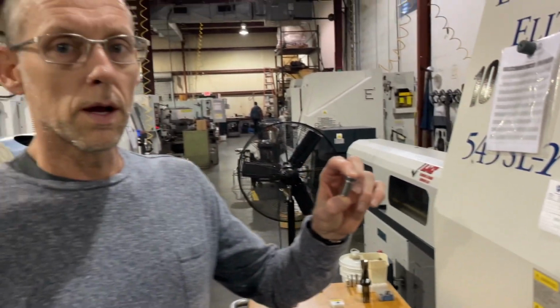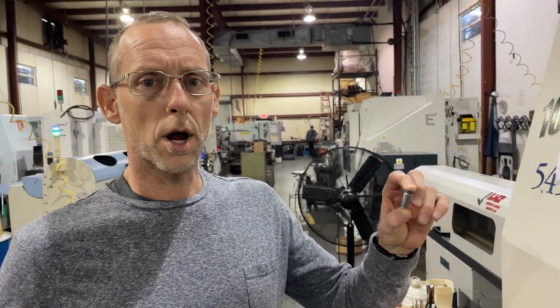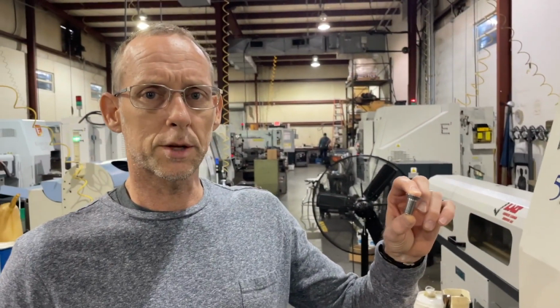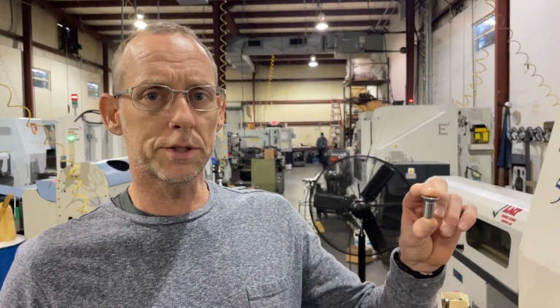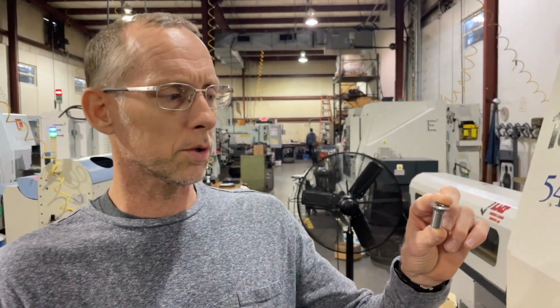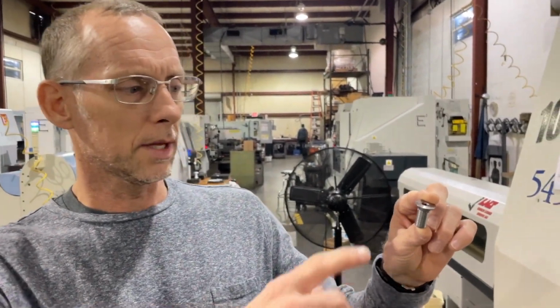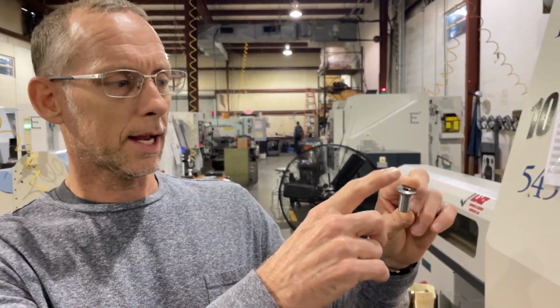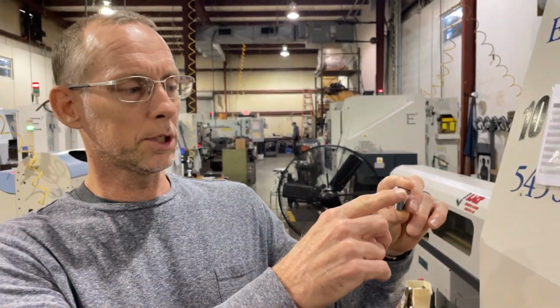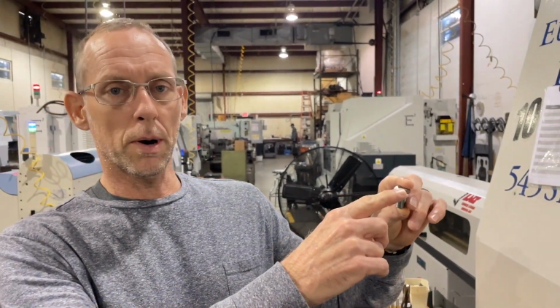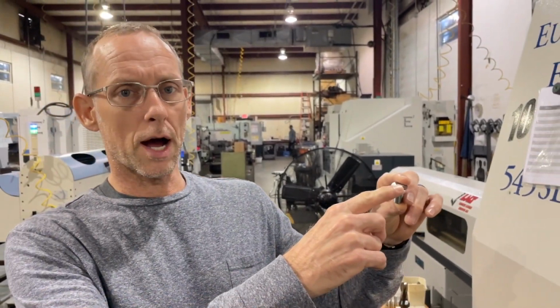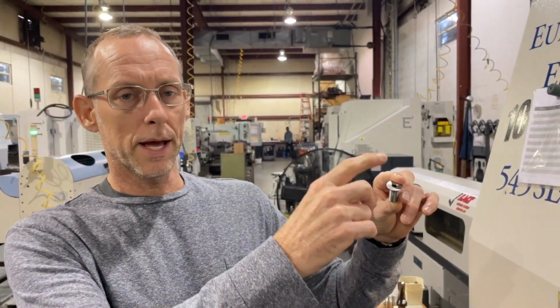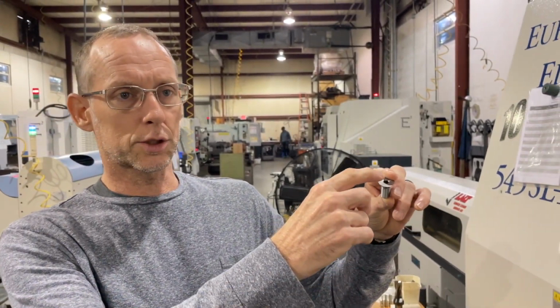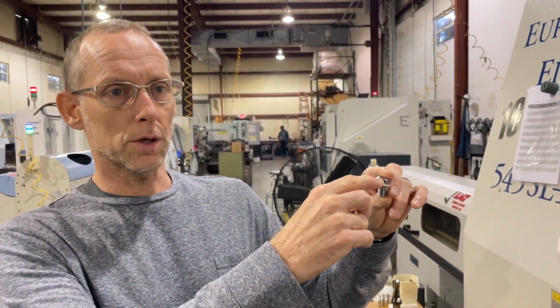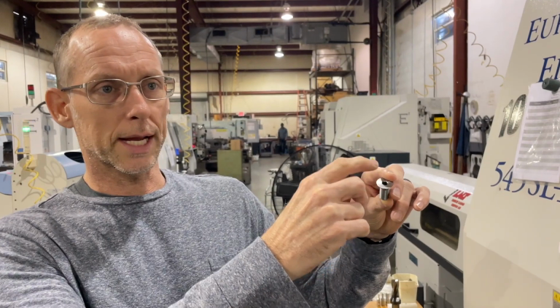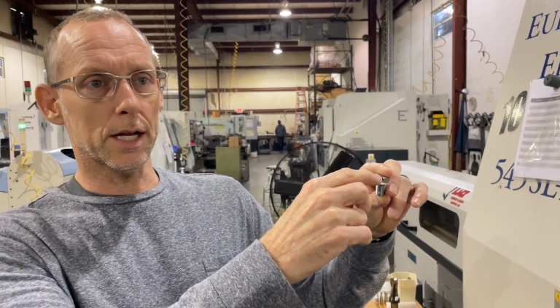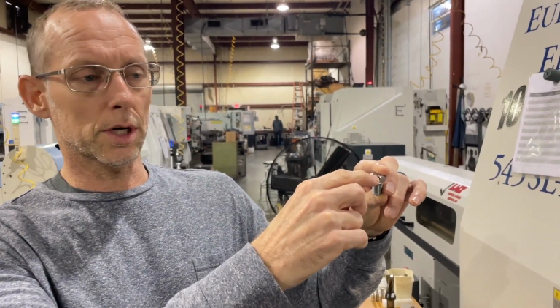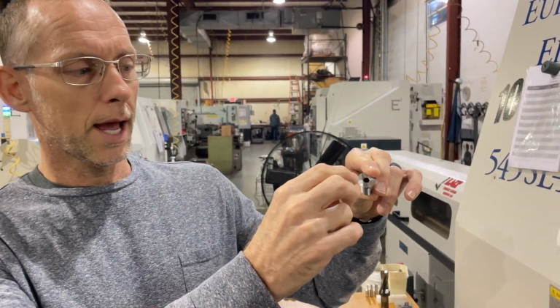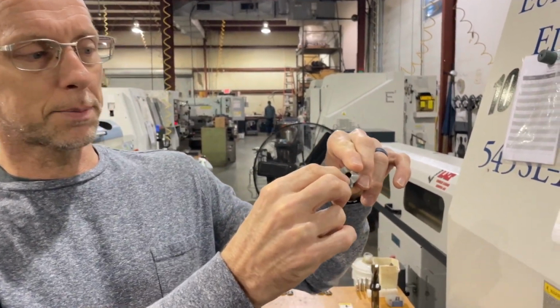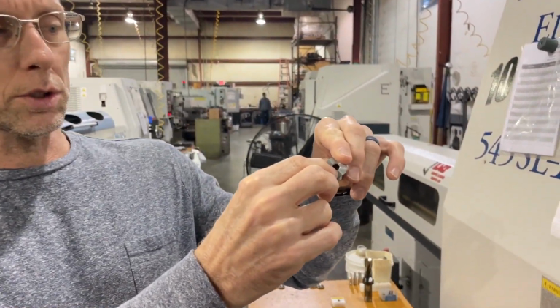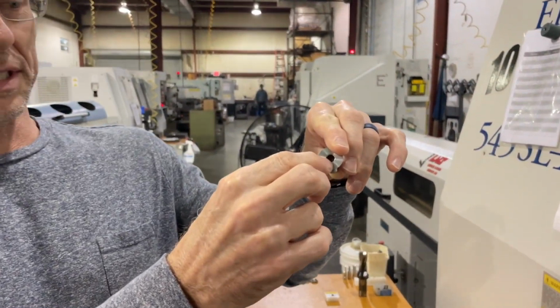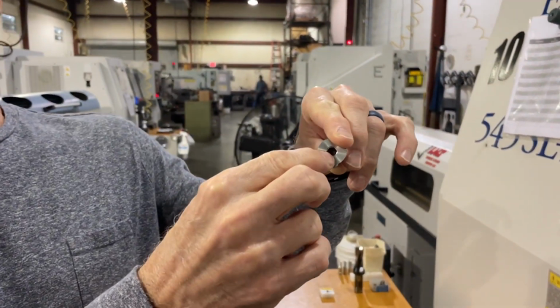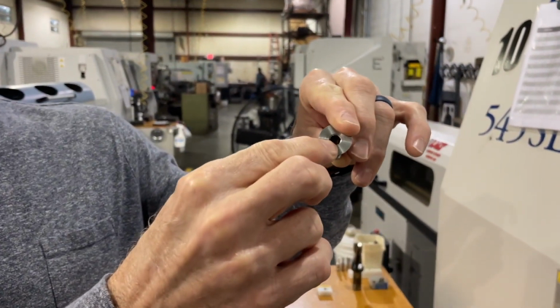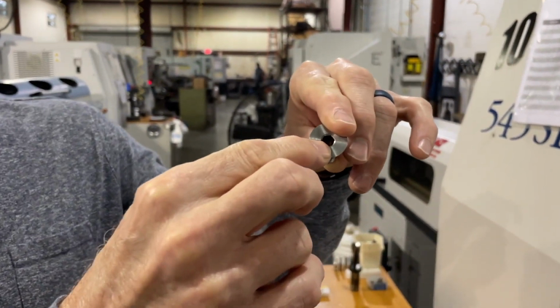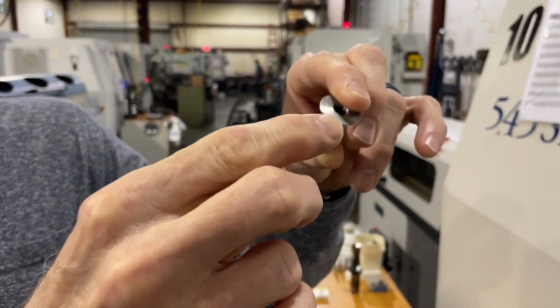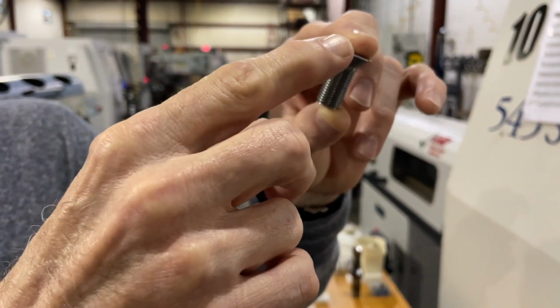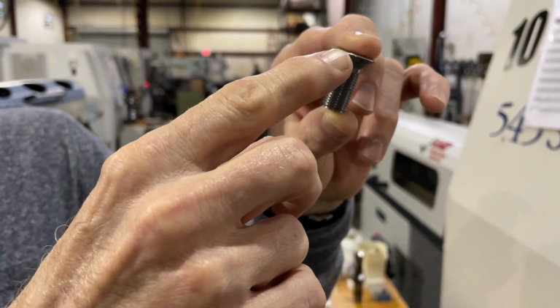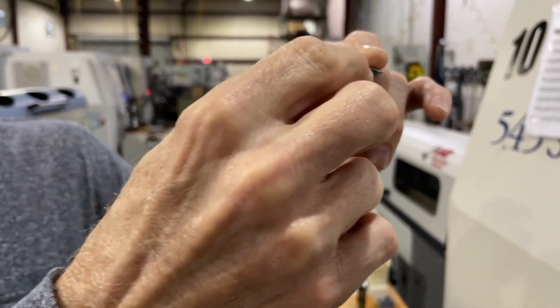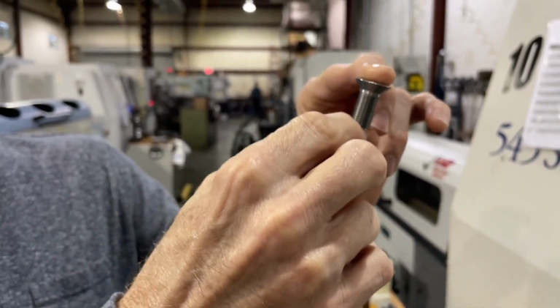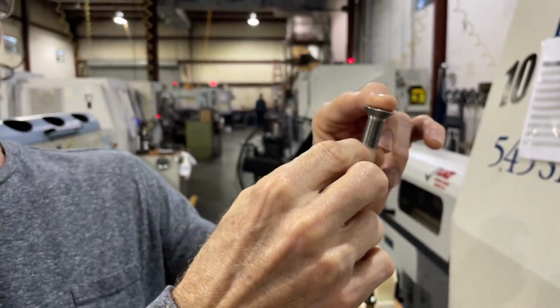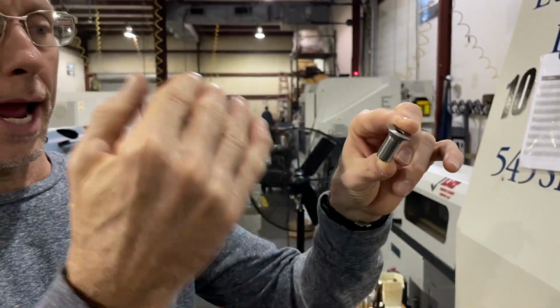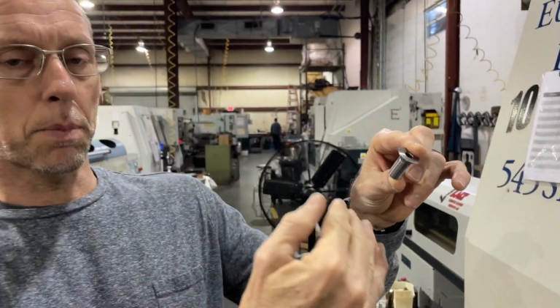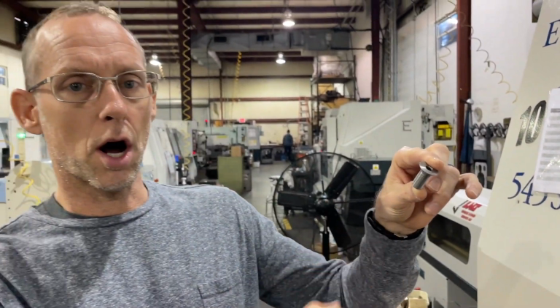The process to produce this bolt is: it gets pushed to a bump stop, it gets drilled, it gets center drilled, it gets broached for a 6mm broach, it gets turned, it gets threaded, it gets parted off.